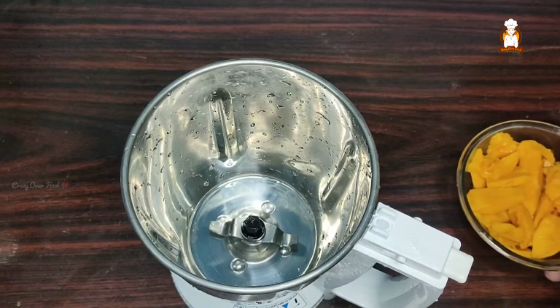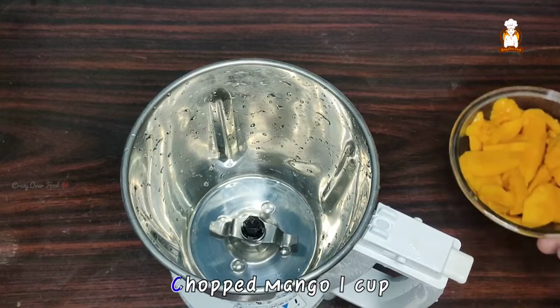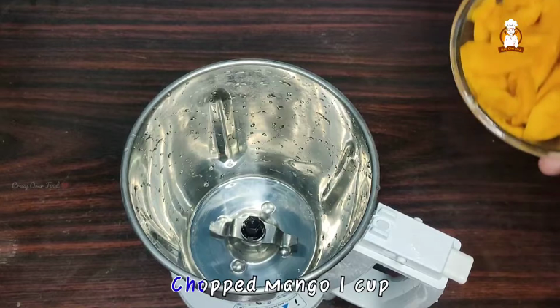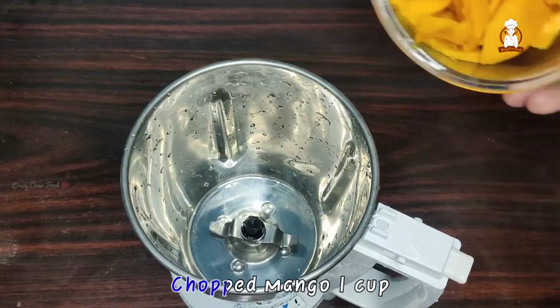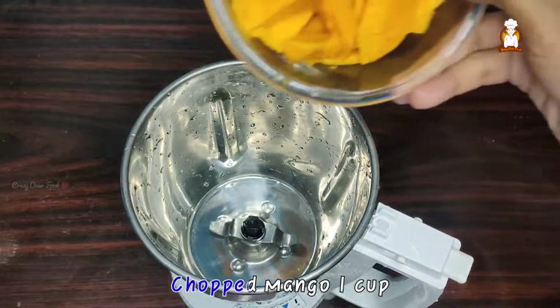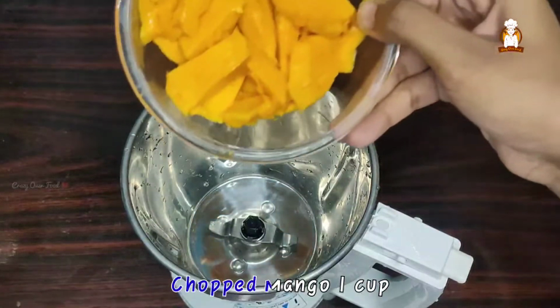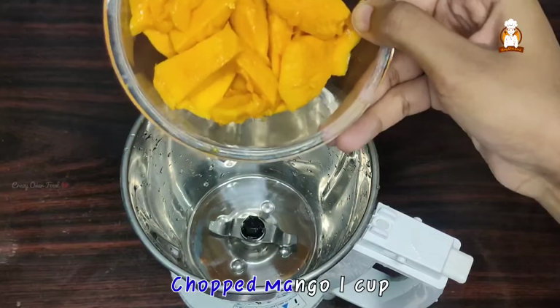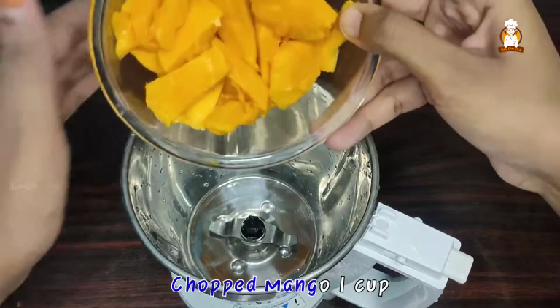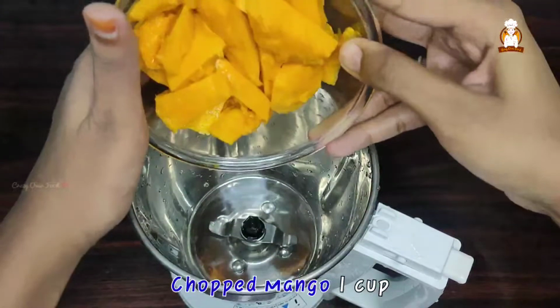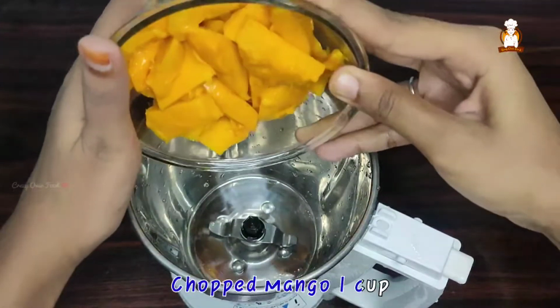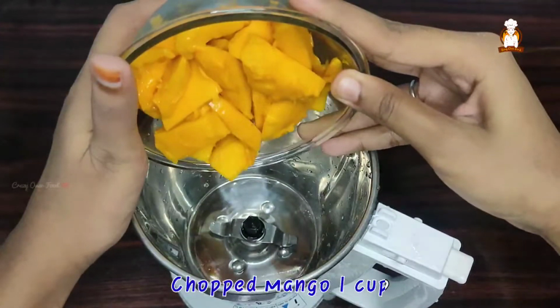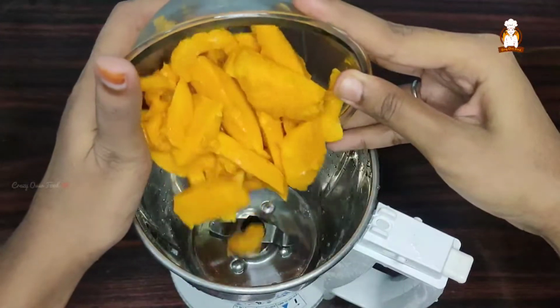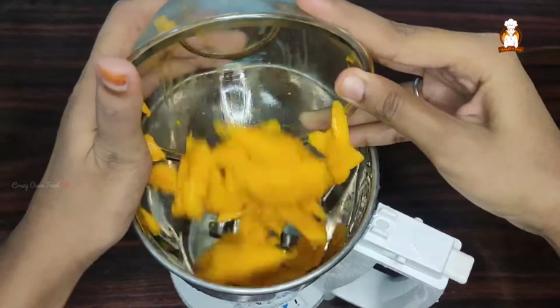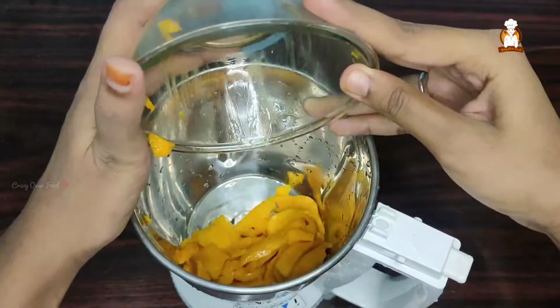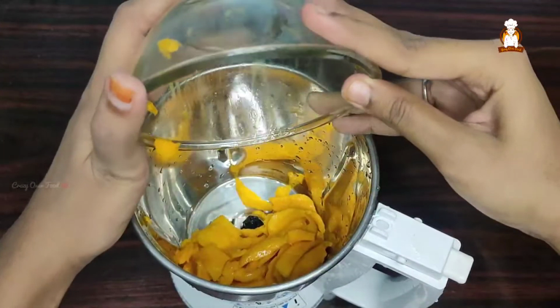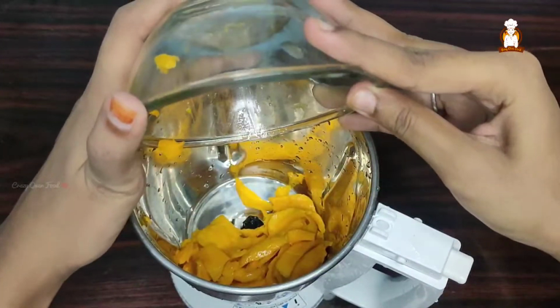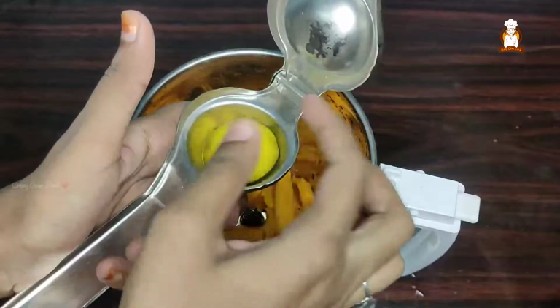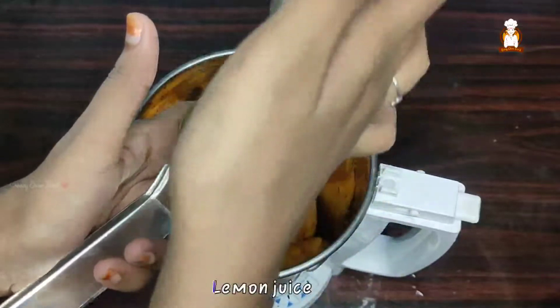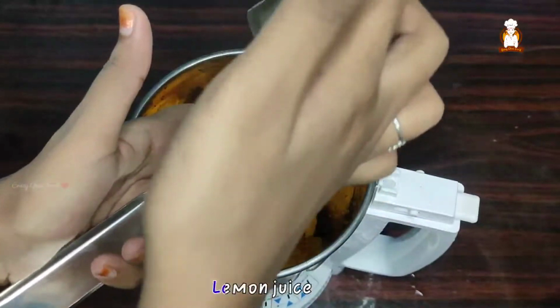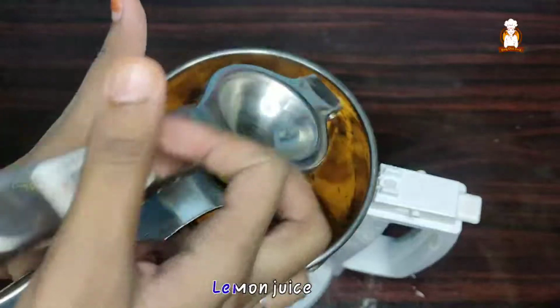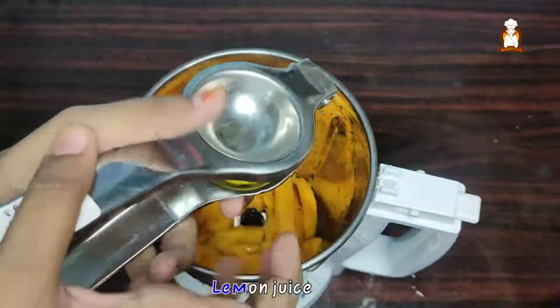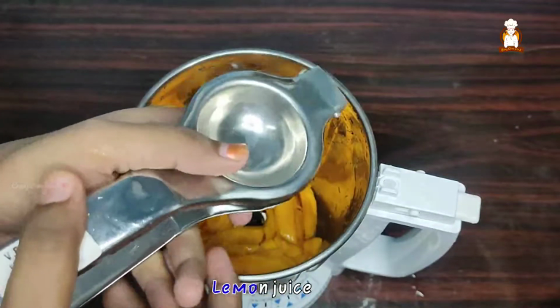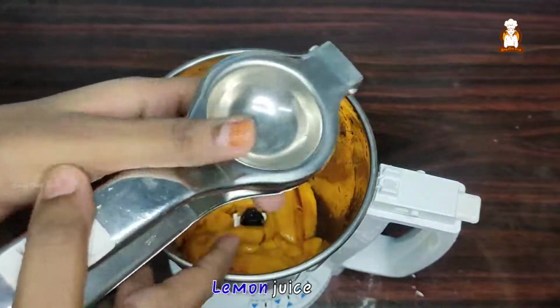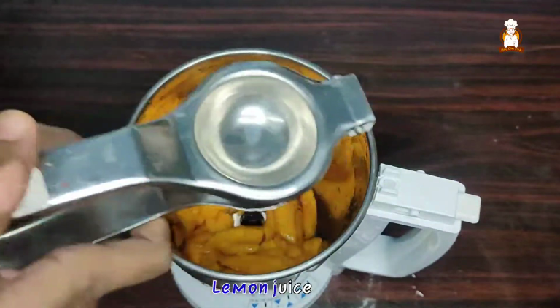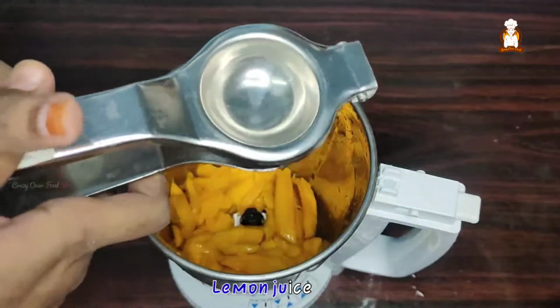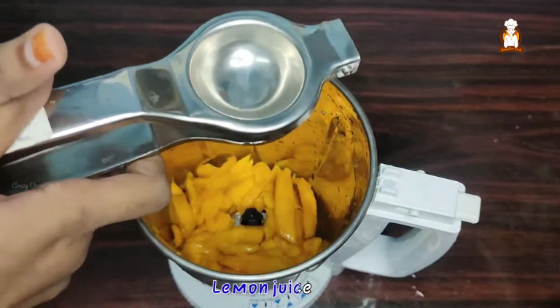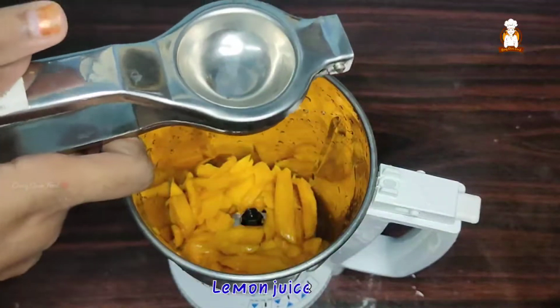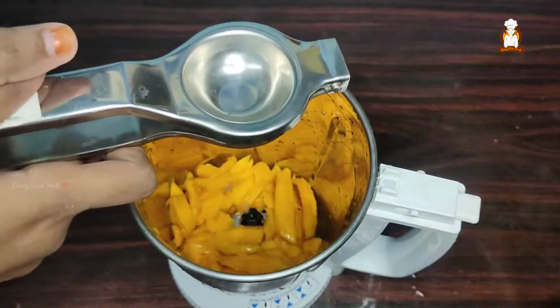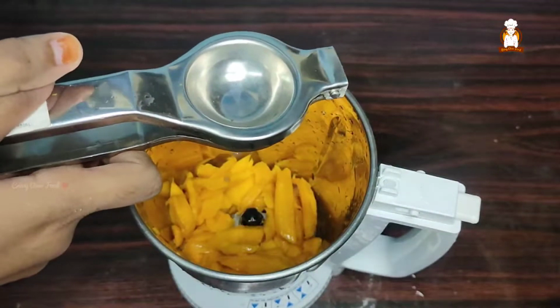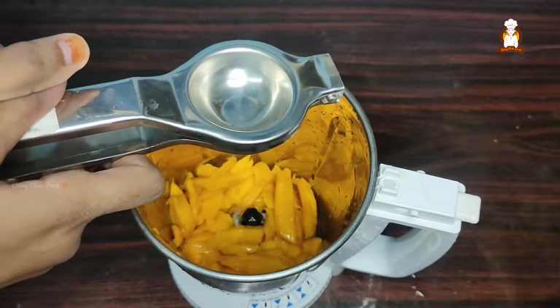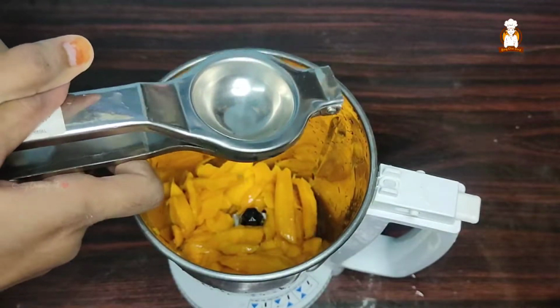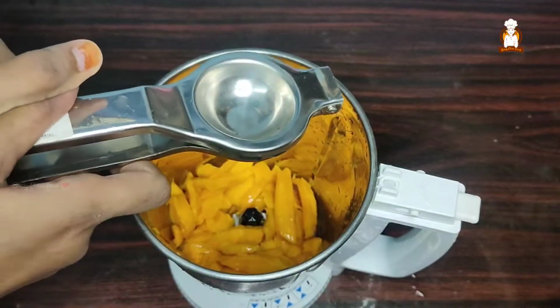If you are making mango popsicle, you can cut the mango in one cup. You can add lemon juice and add a full lemon.